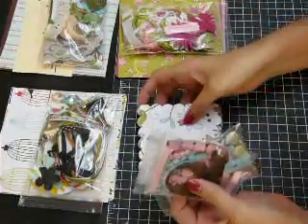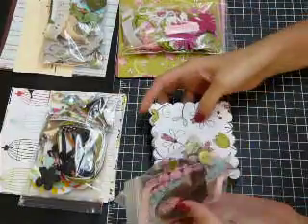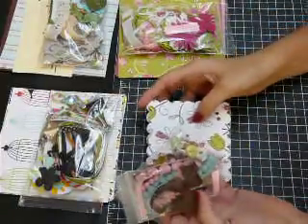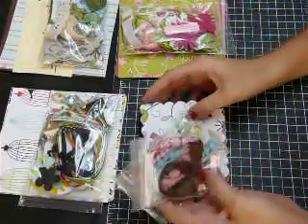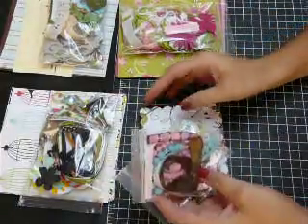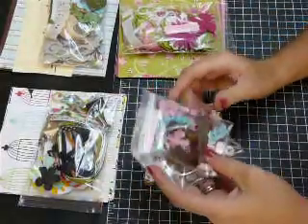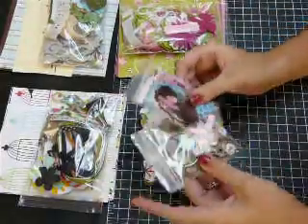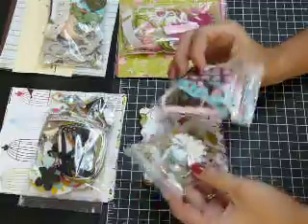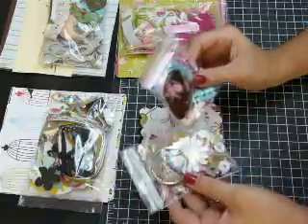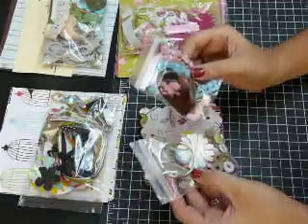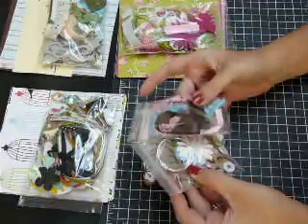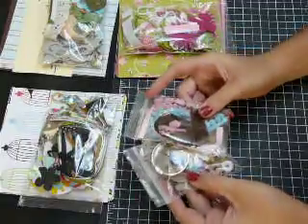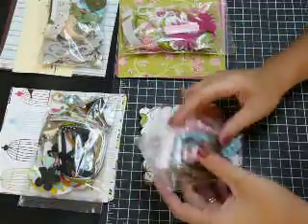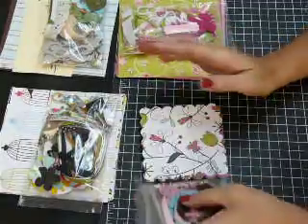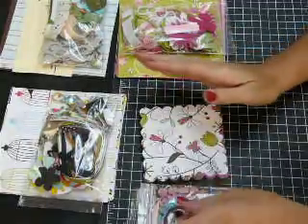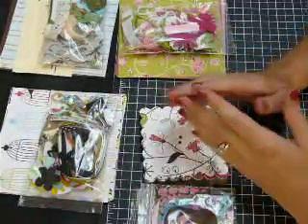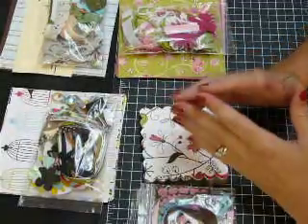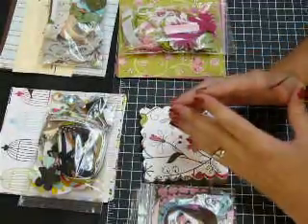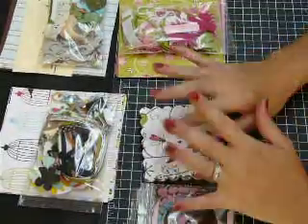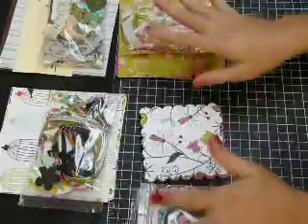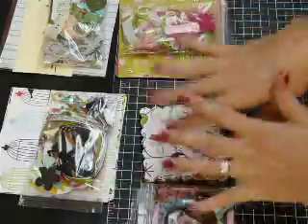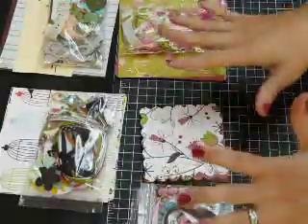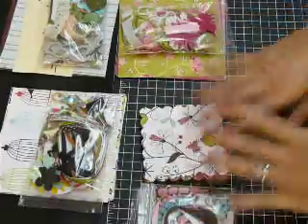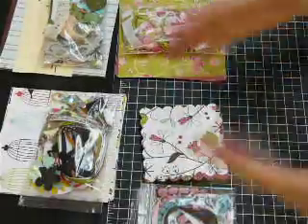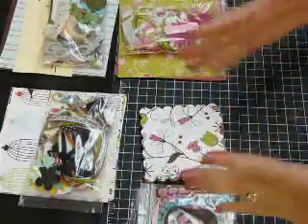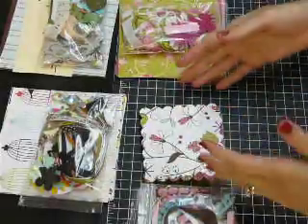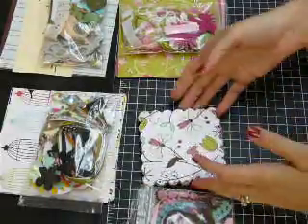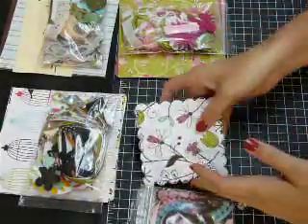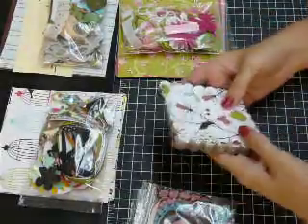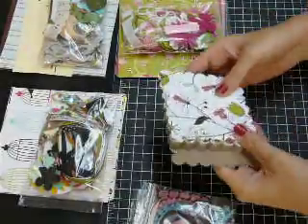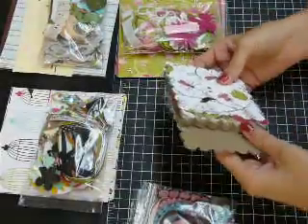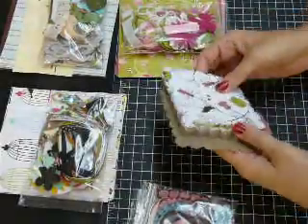I'll just kind of go through the paper and then show you what's in the bags. I'm not going to take them all out. There will be photos of everything spread out on my blog, so you can look at those and see them a little better.